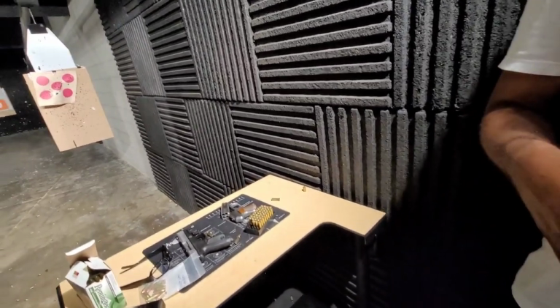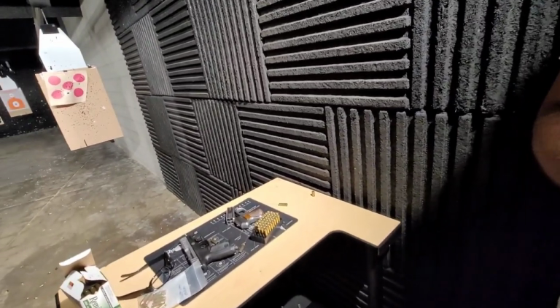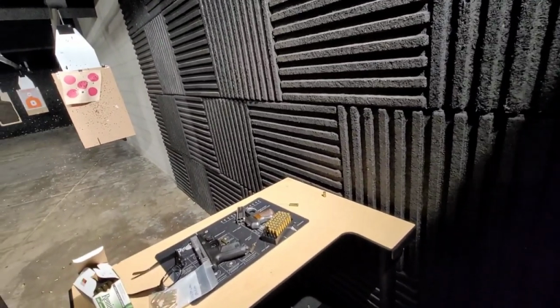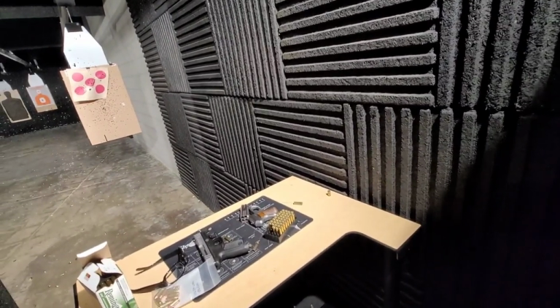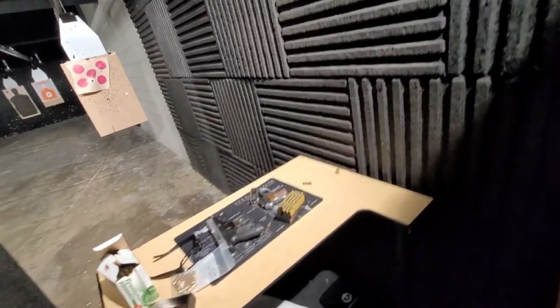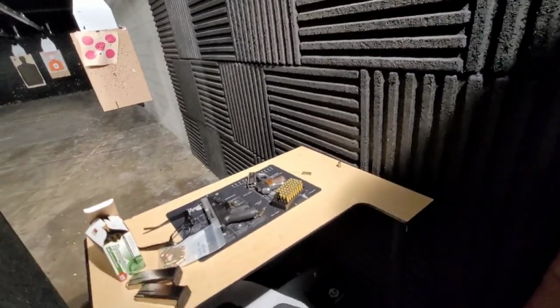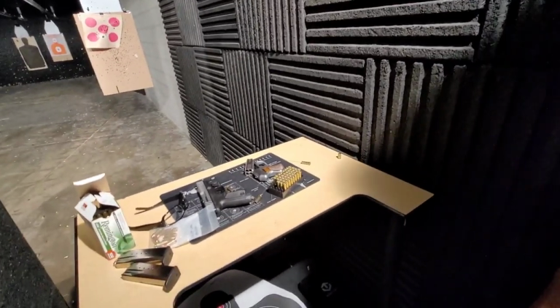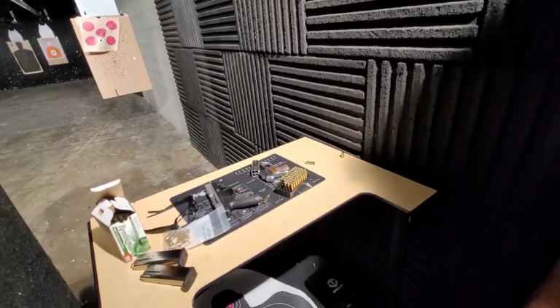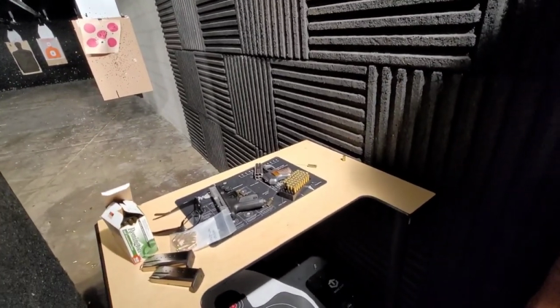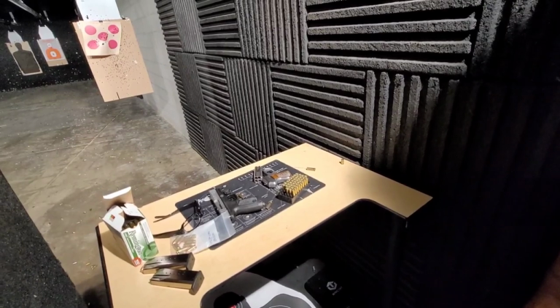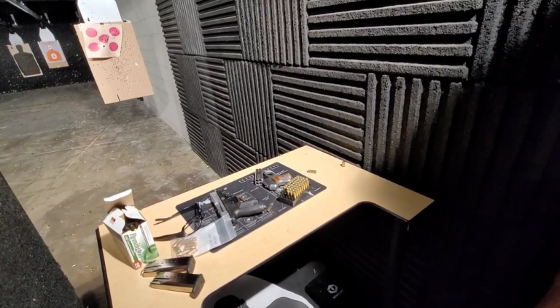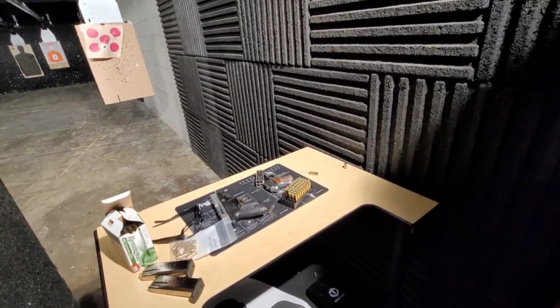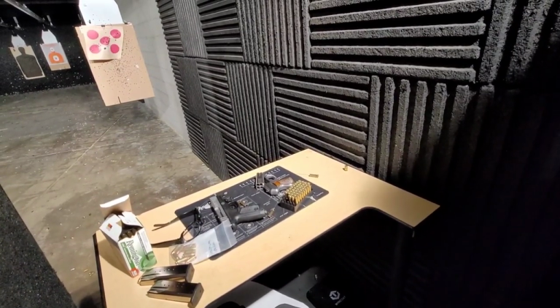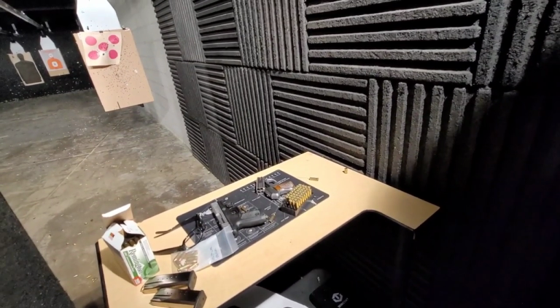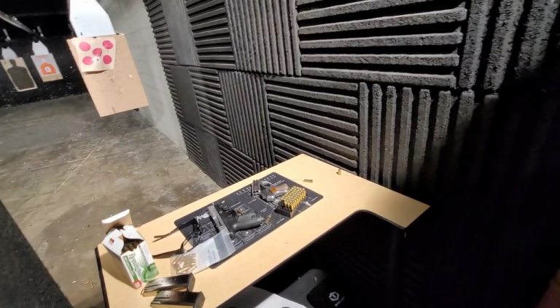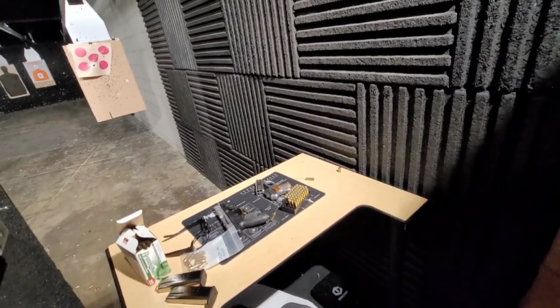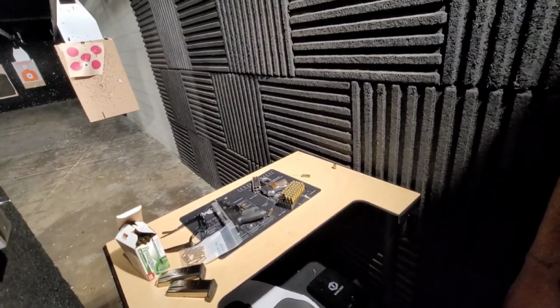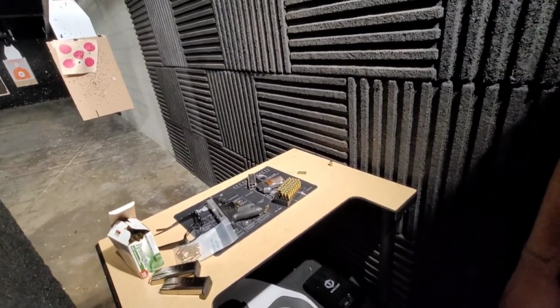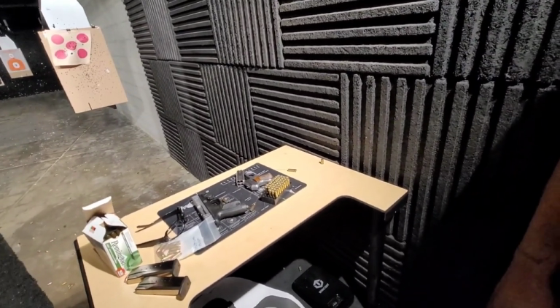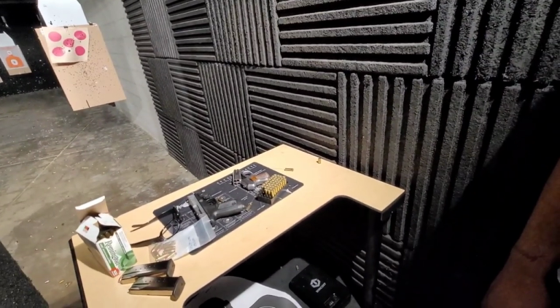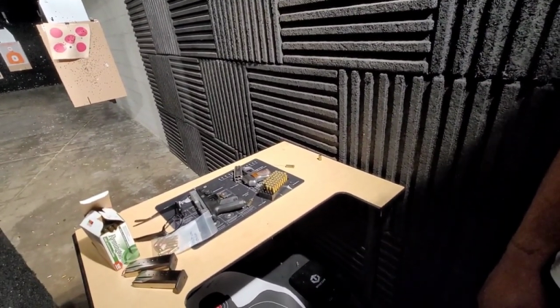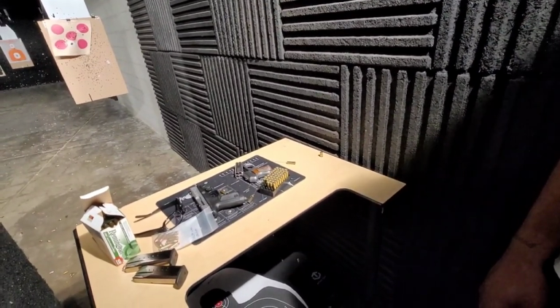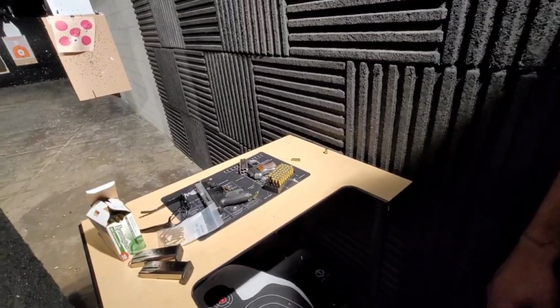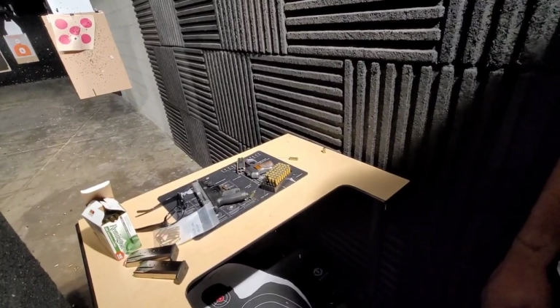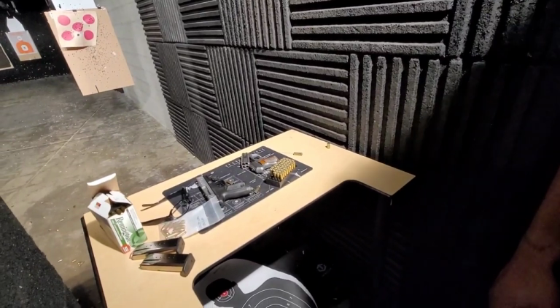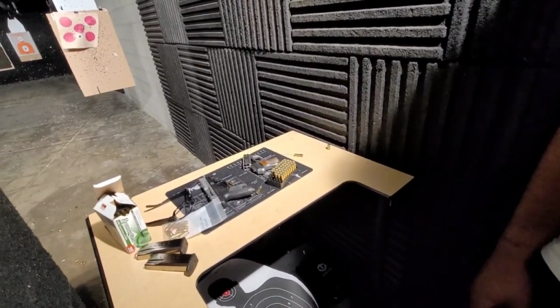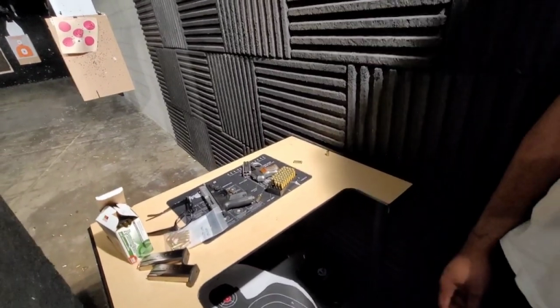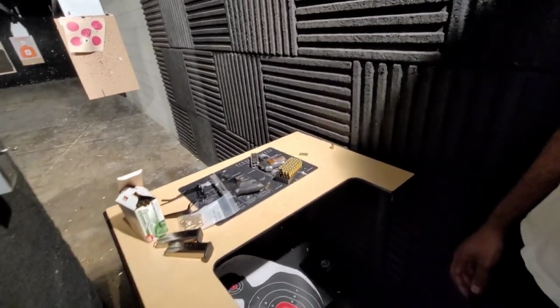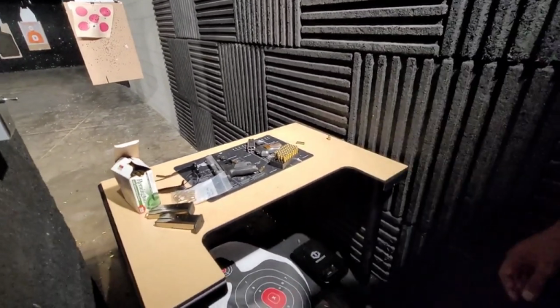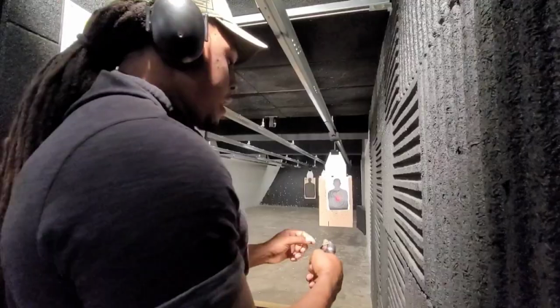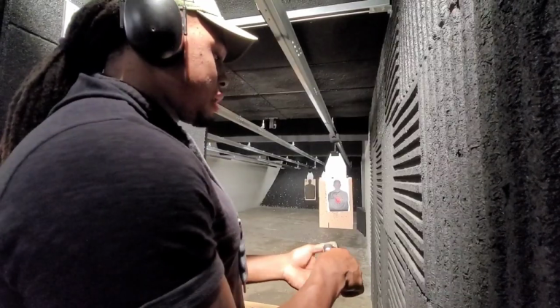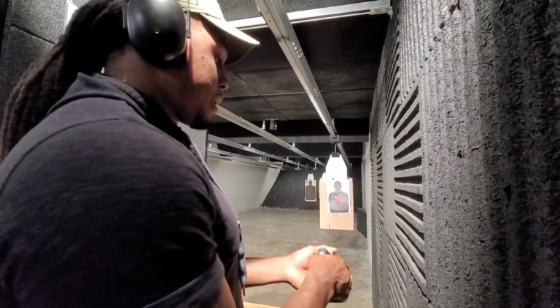The fact you got it for four hundred — exactly! Nobody knows, that's the thing about gun shows. It was an old man that sold it to me, he didn't even know what it was called. I was just like, yeah let me get that. Alright, four more shots with this.